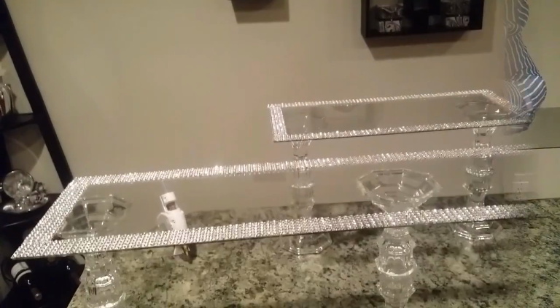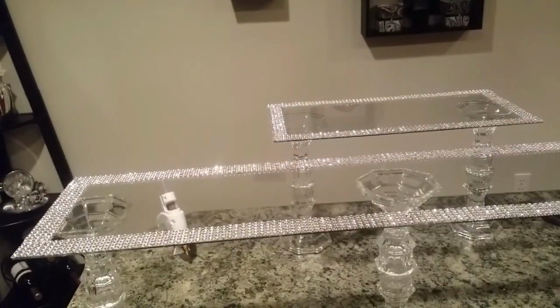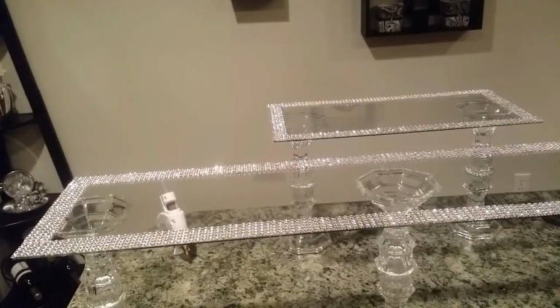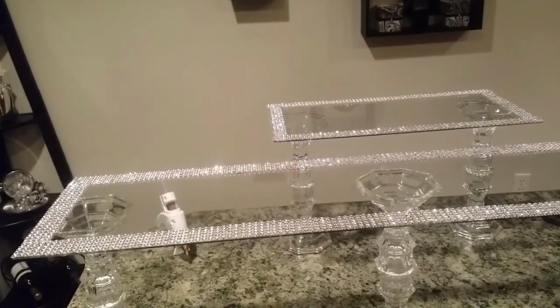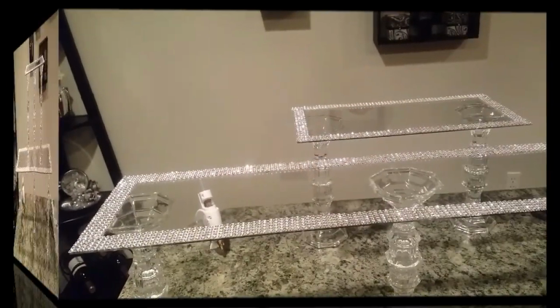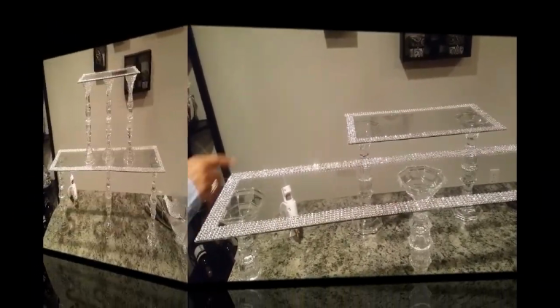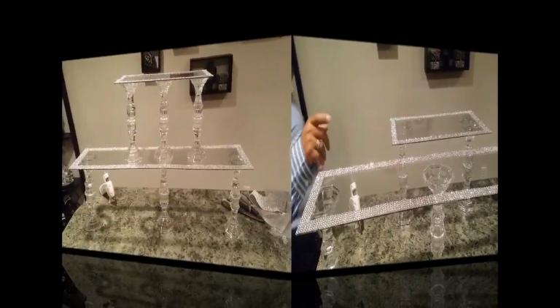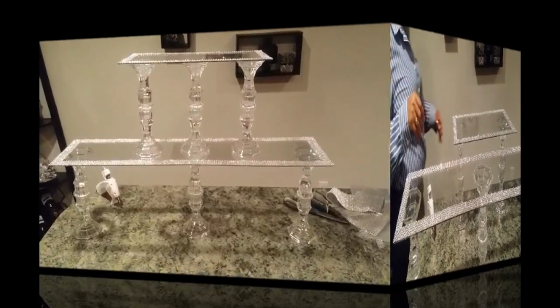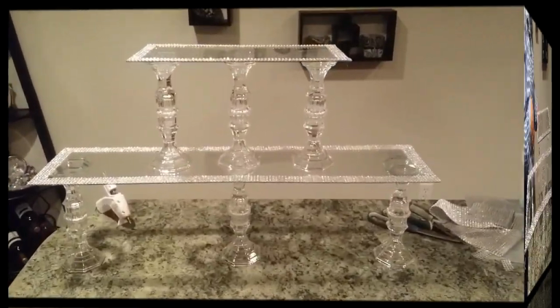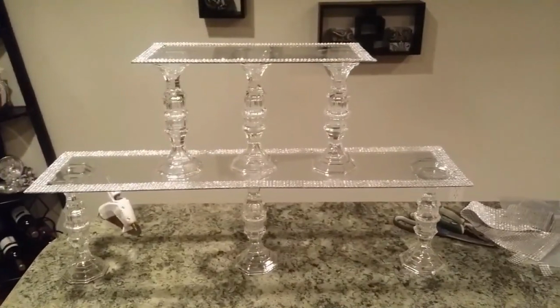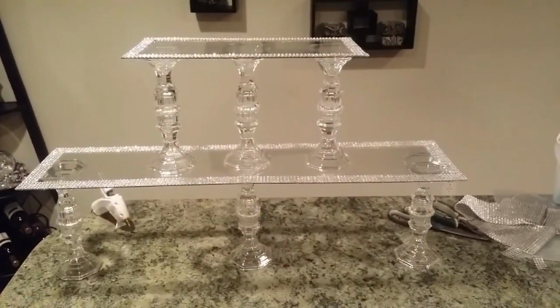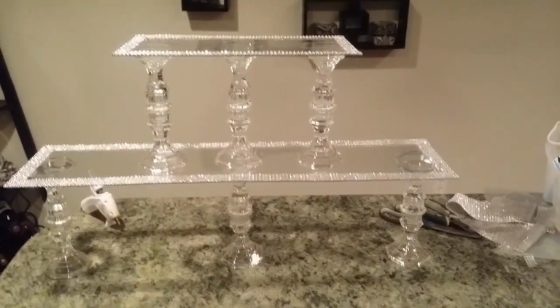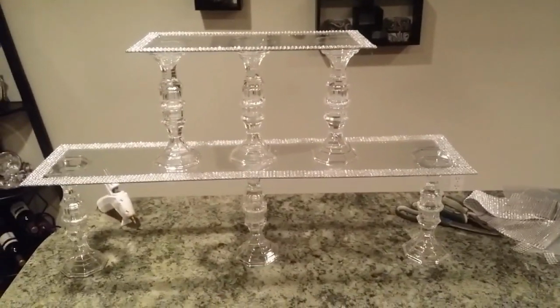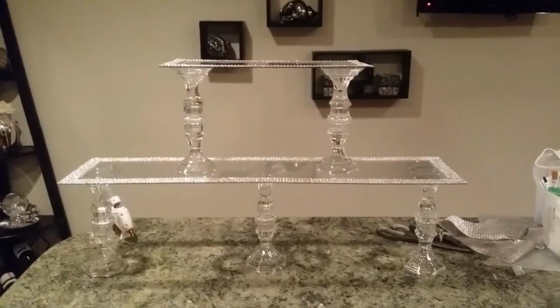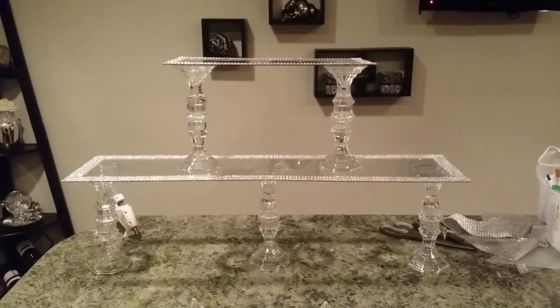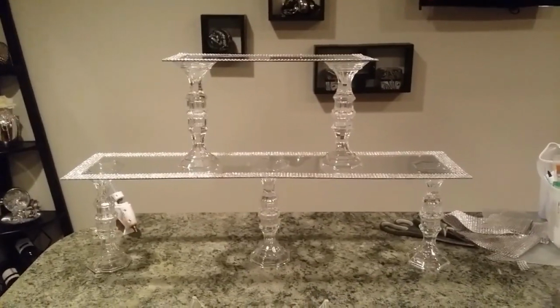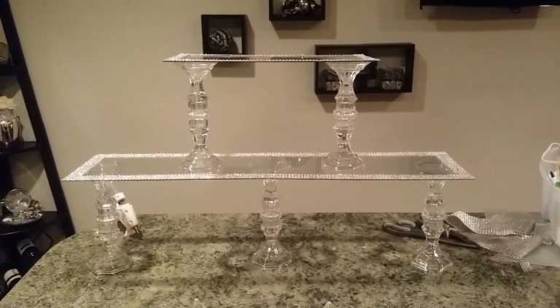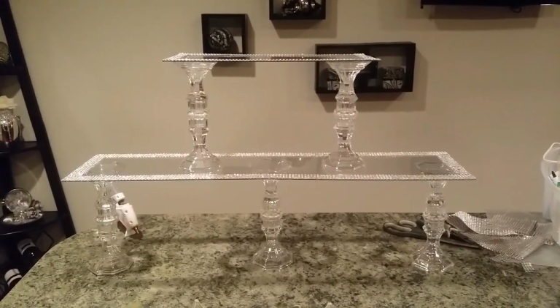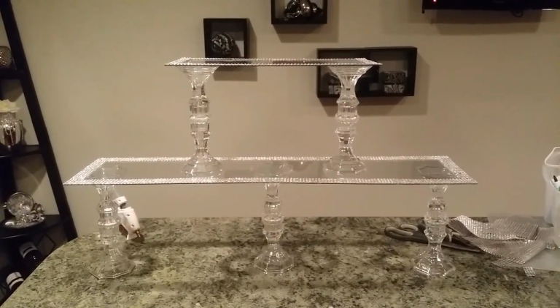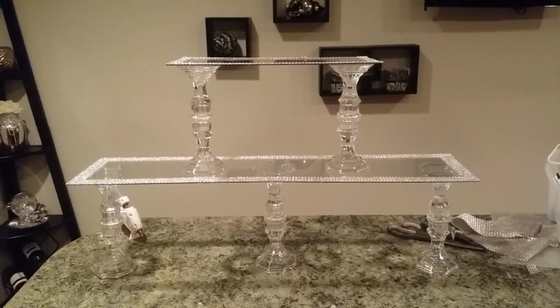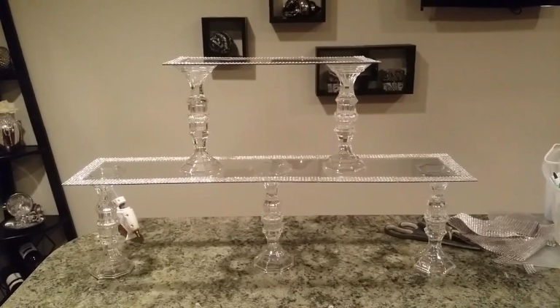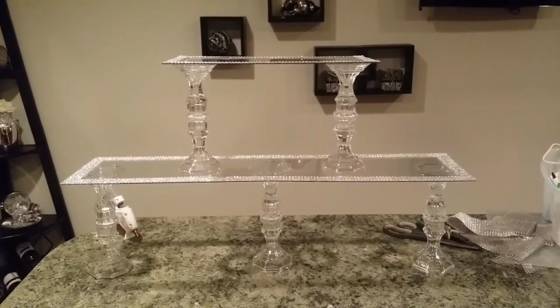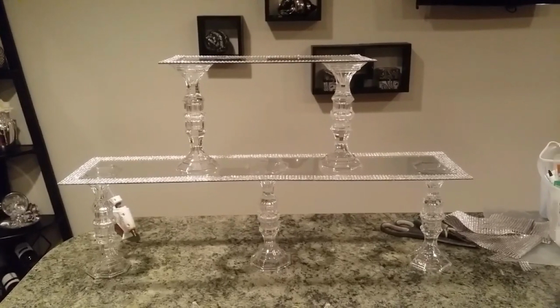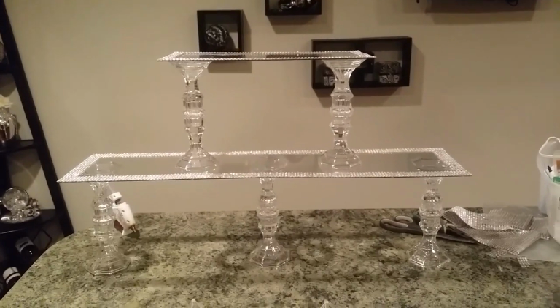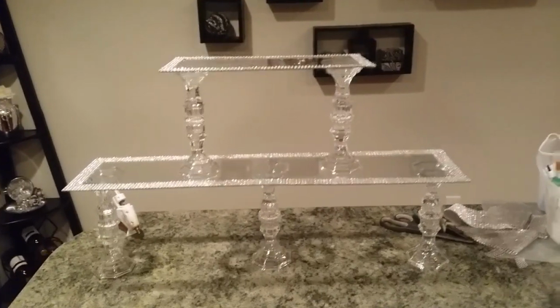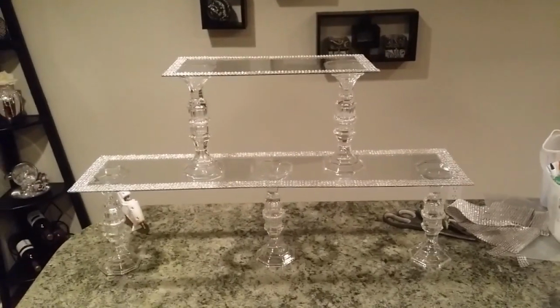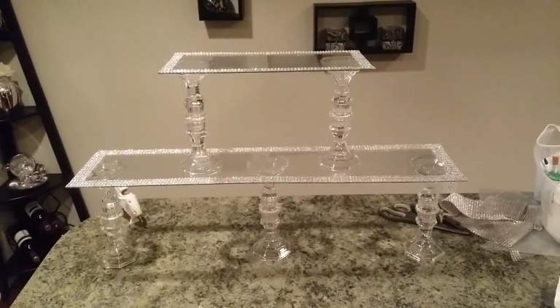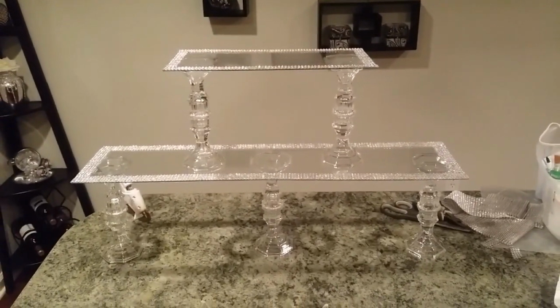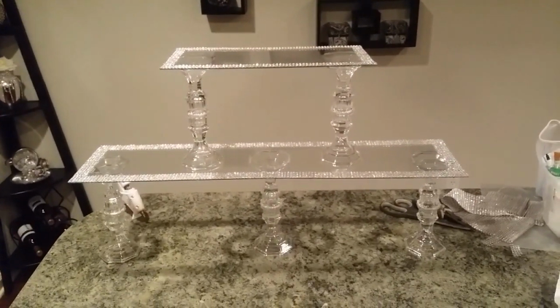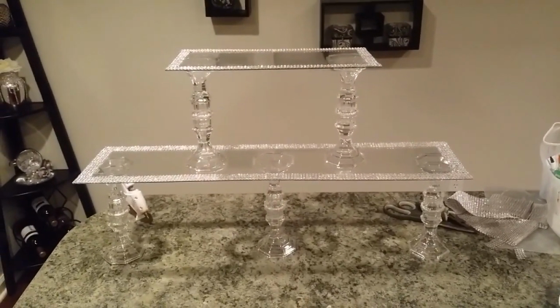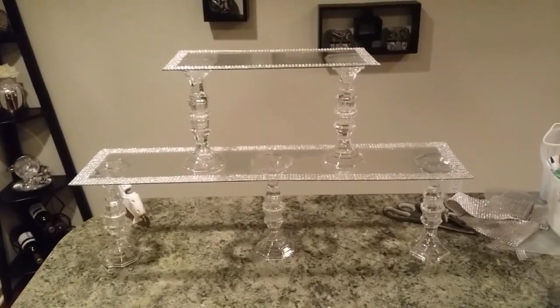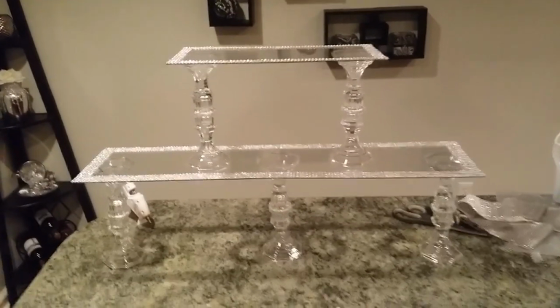I repeated that step for both the large and the small piece of glass, and this is what they look like once I was done. You can put the extra candlestick in the middle for support, or you can leave it out as I have here.